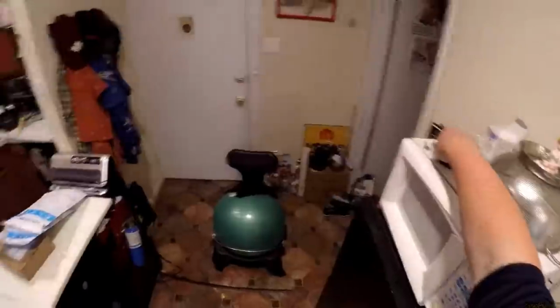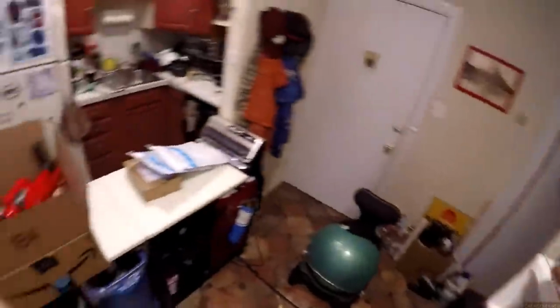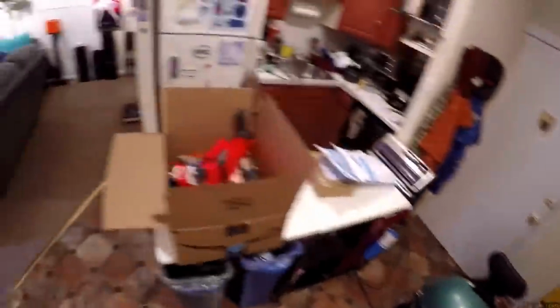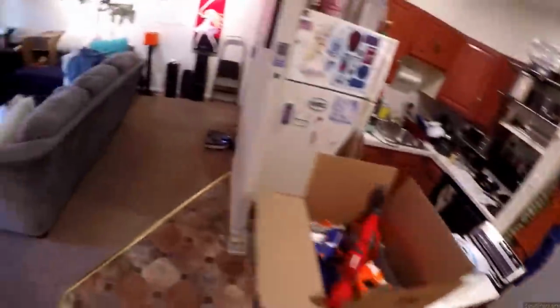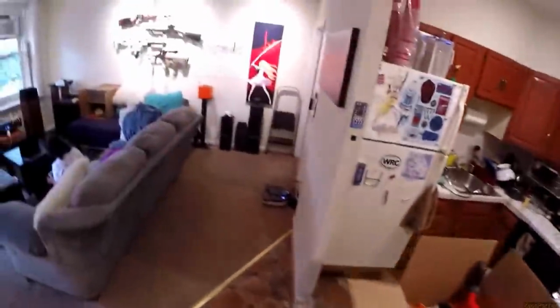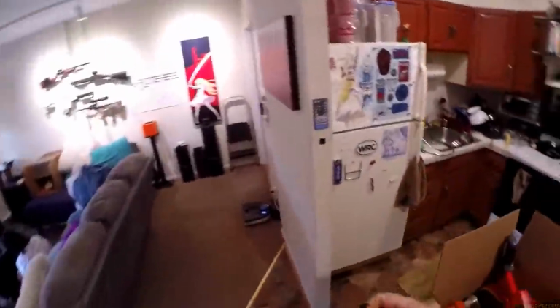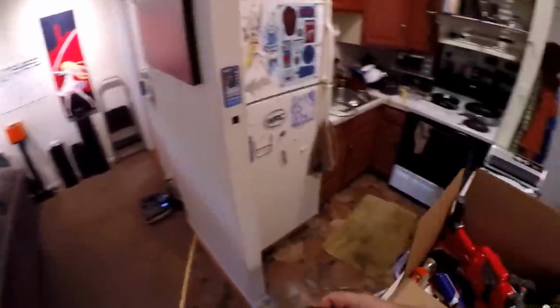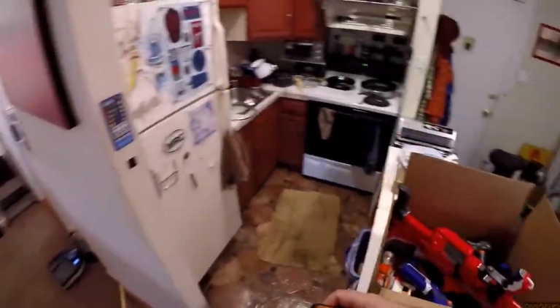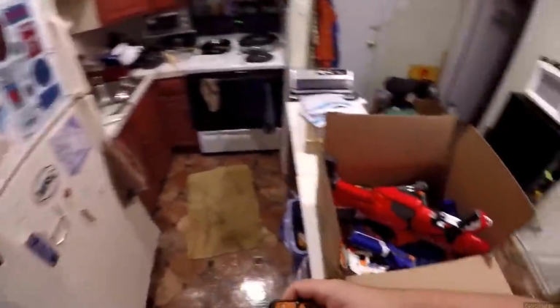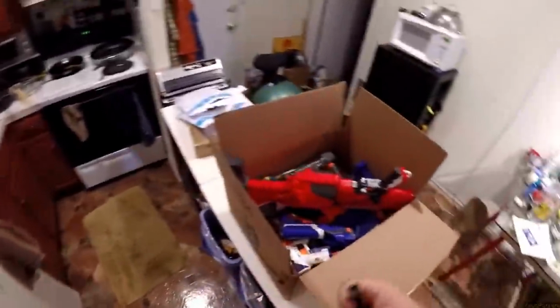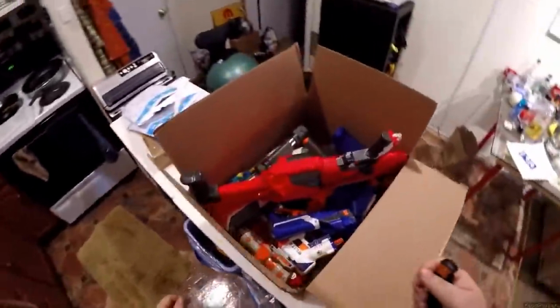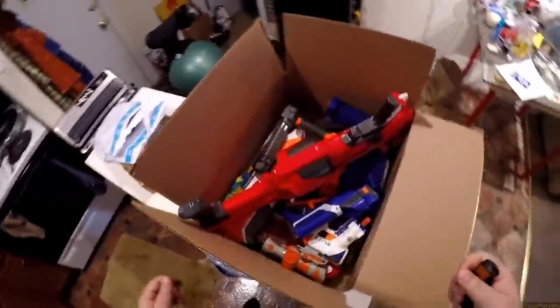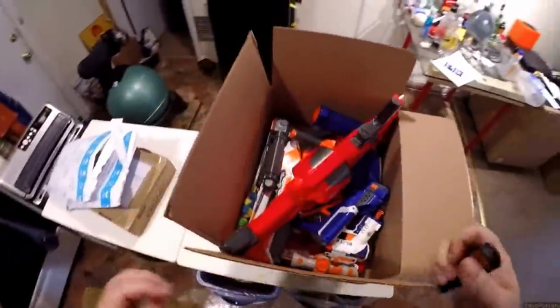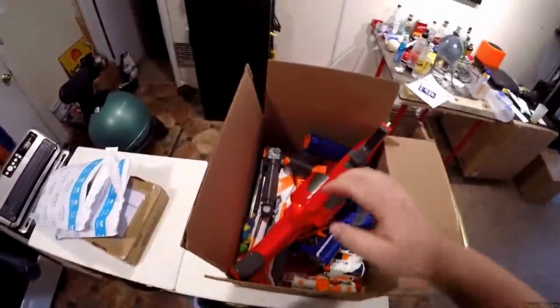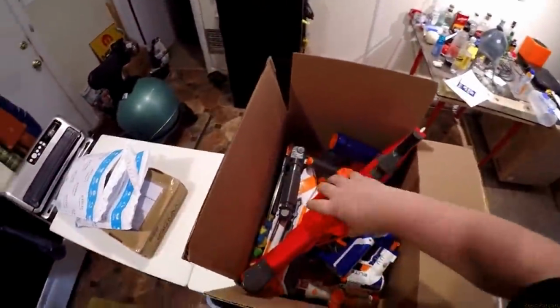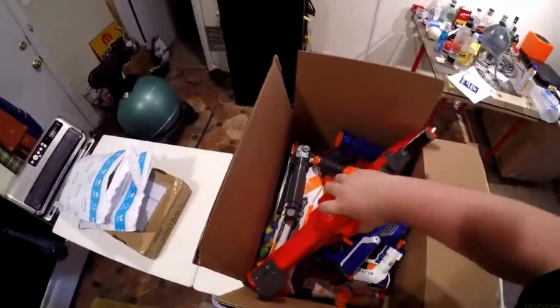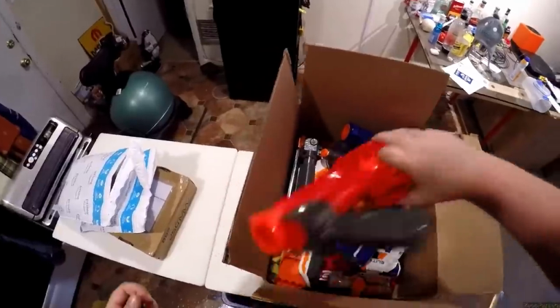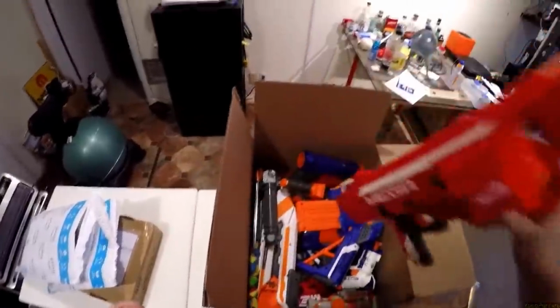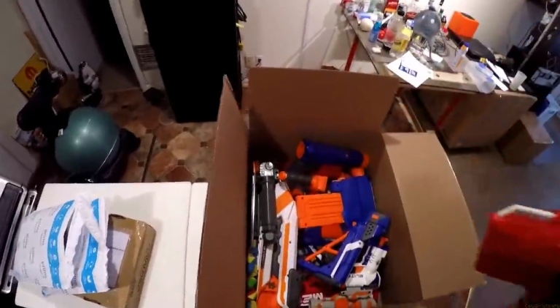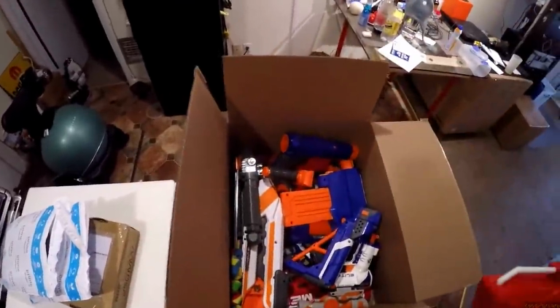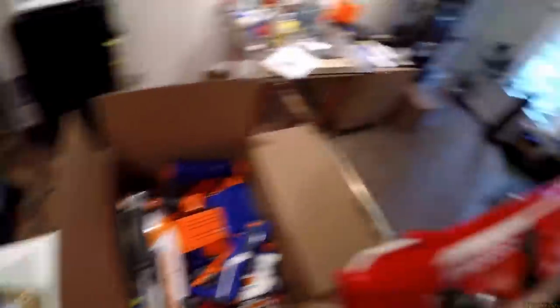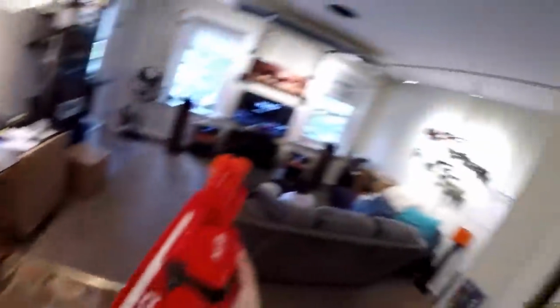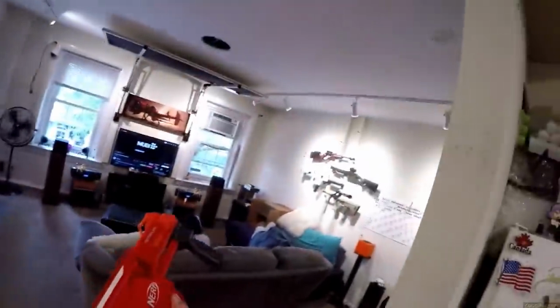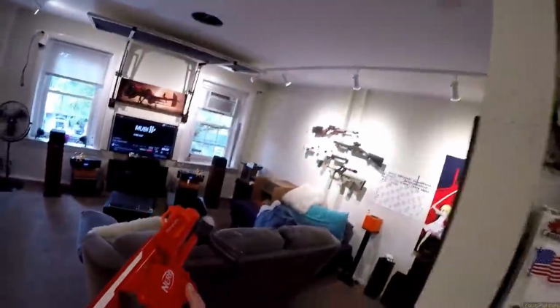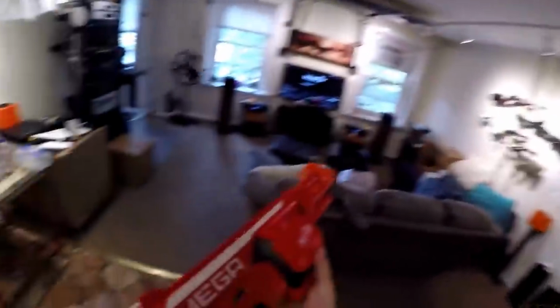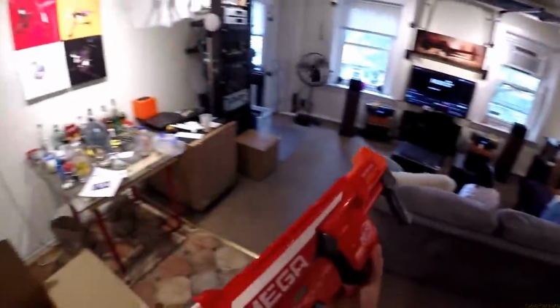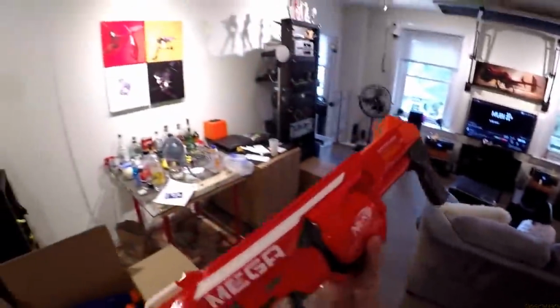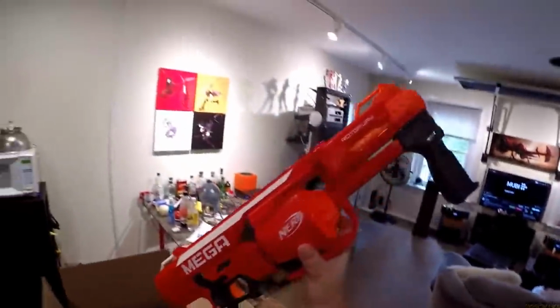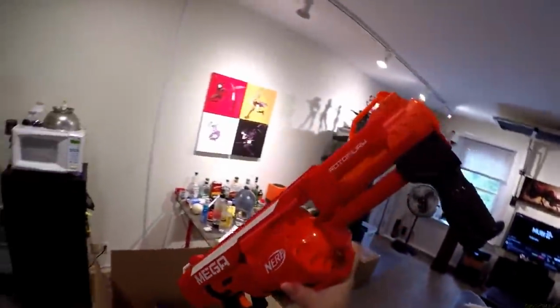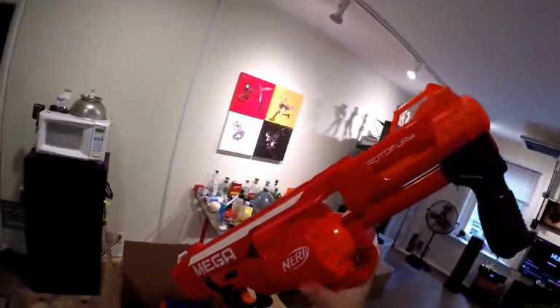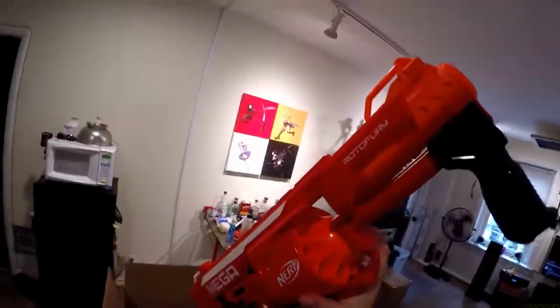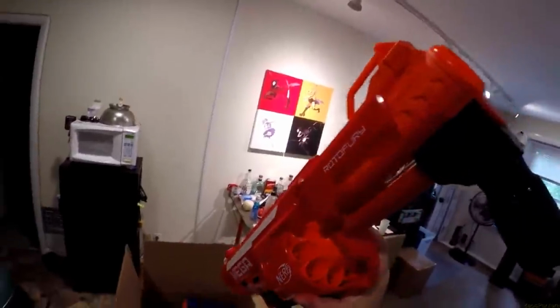Looking ze dirty. Please ignore this giant box filled with Nerf guns. I've grown up and have real guns now, and I might put these in a yard sale at some point.